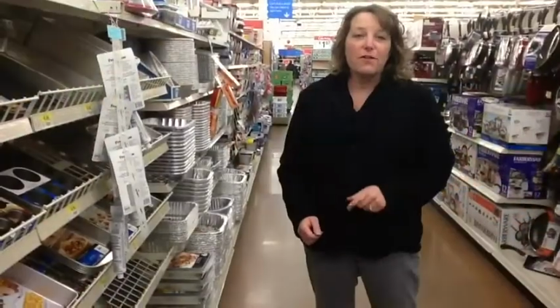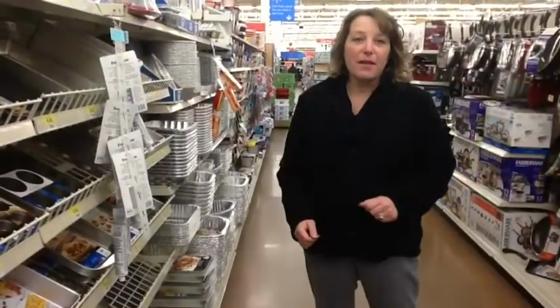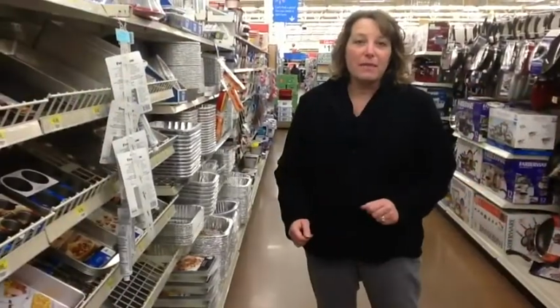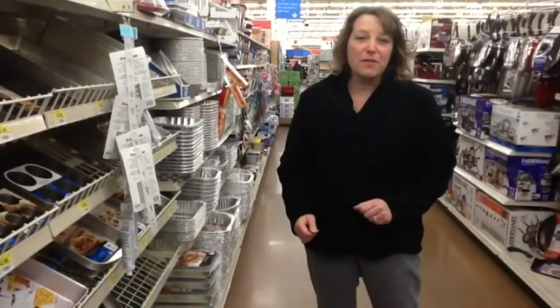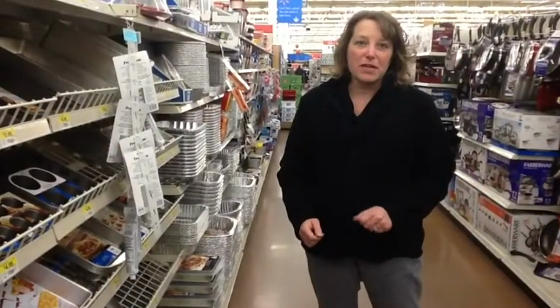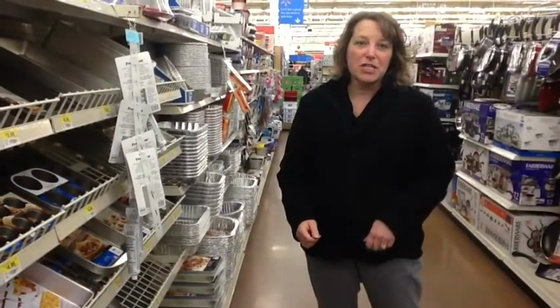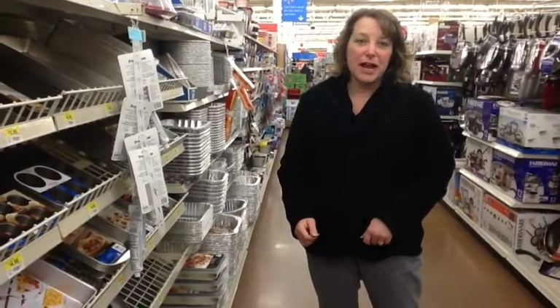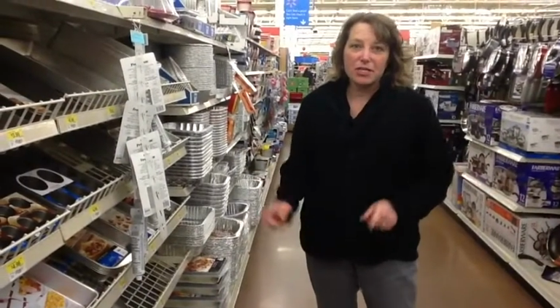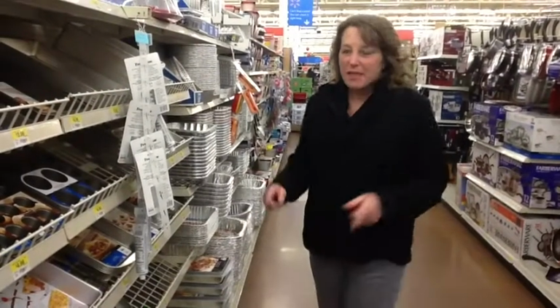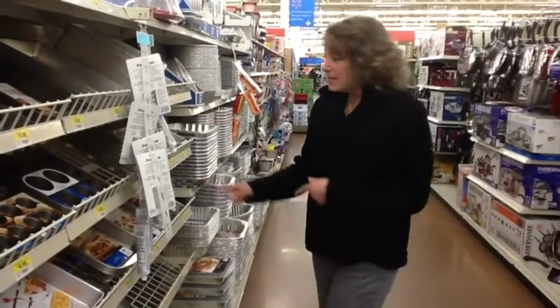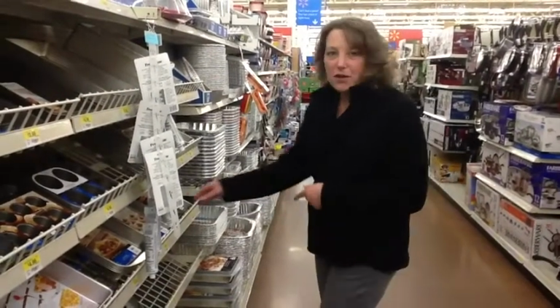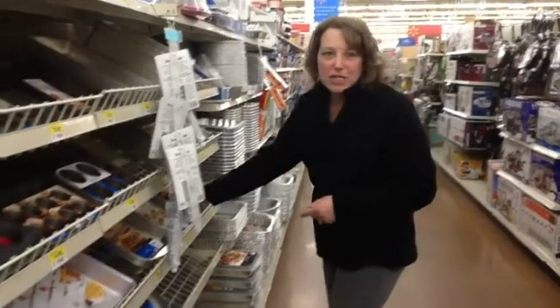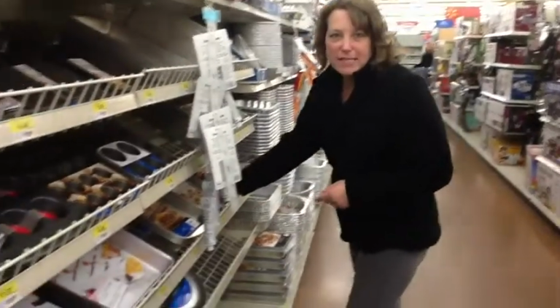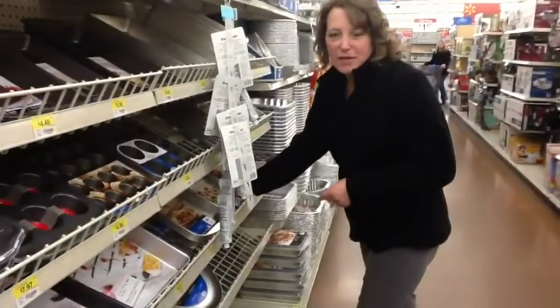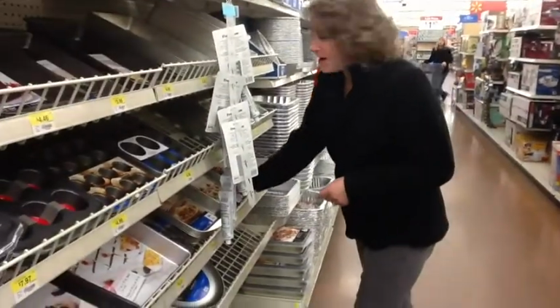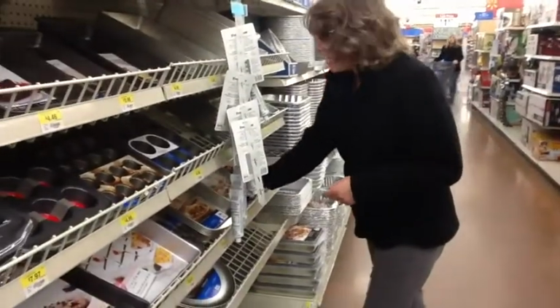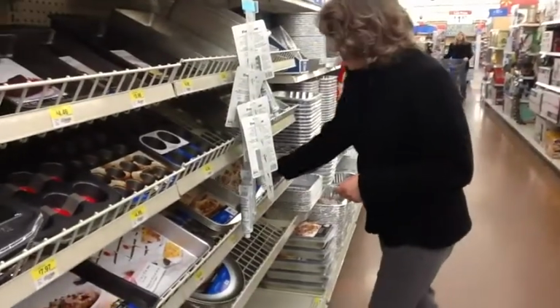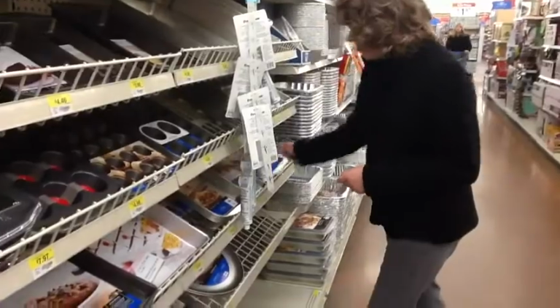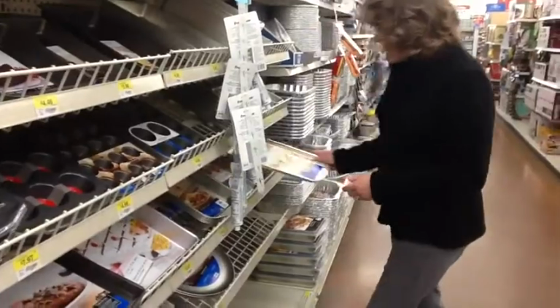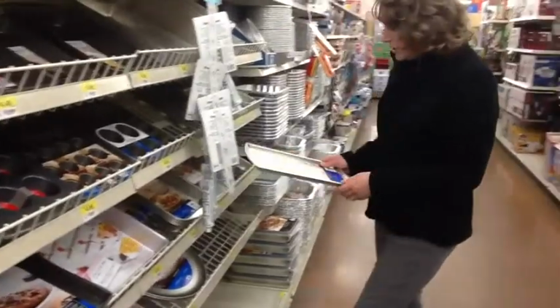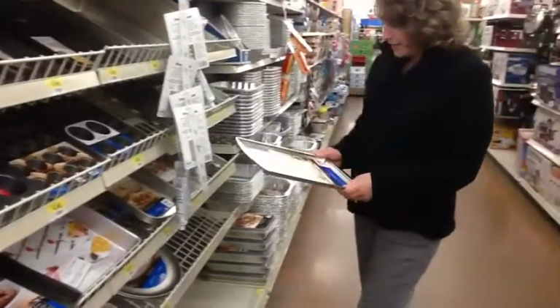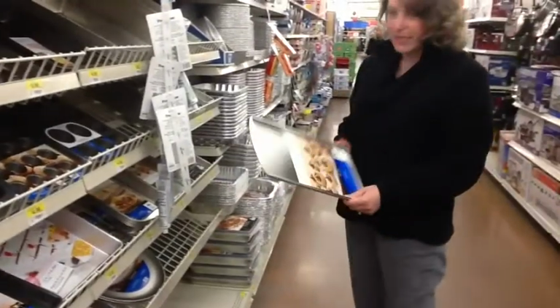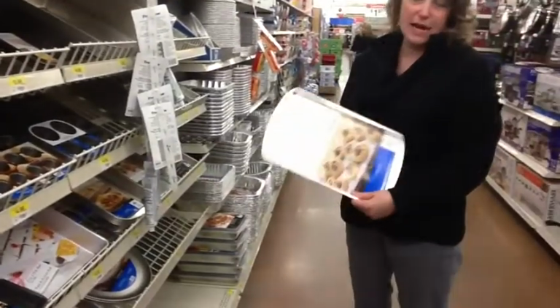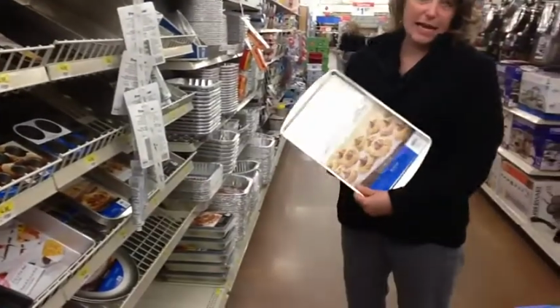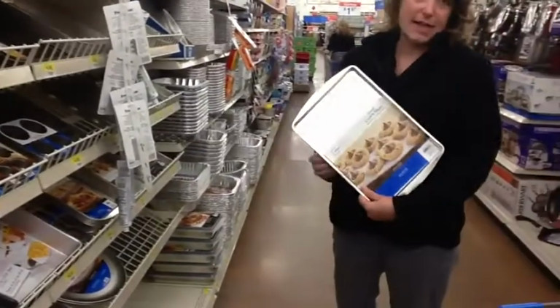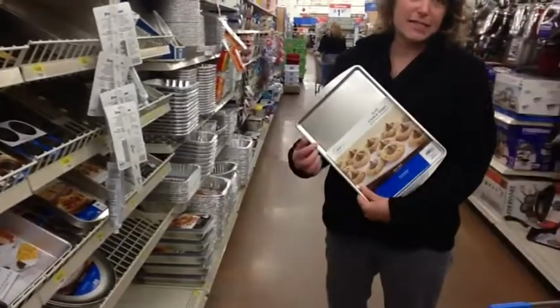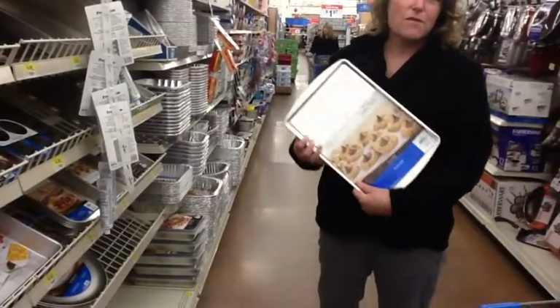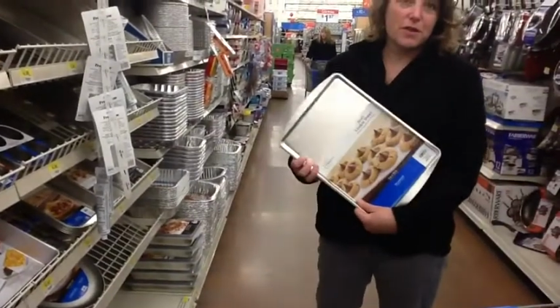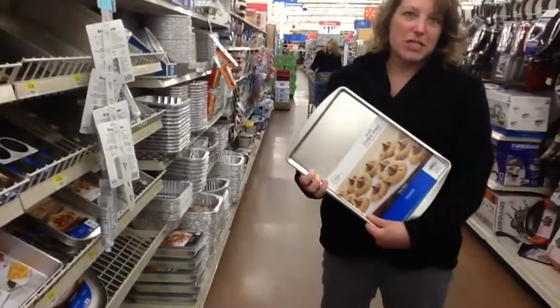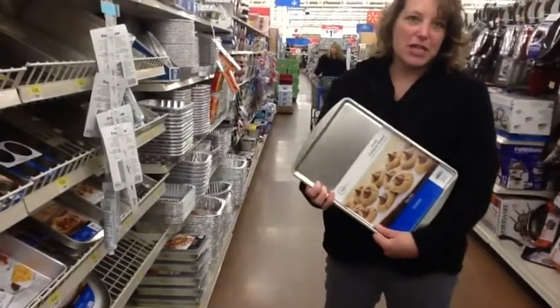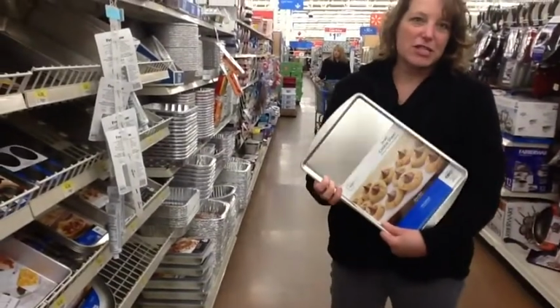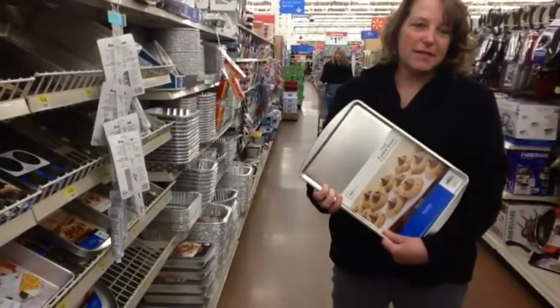If you're following me for the Cookie Sheet Challenge, these are the cookie sheets that I use right here. They're 92 cents. They were 88 cents for the Cookie Sheet Challenge activities.